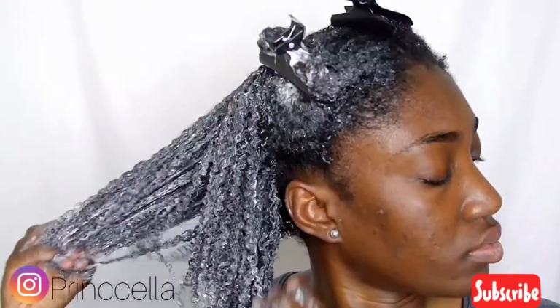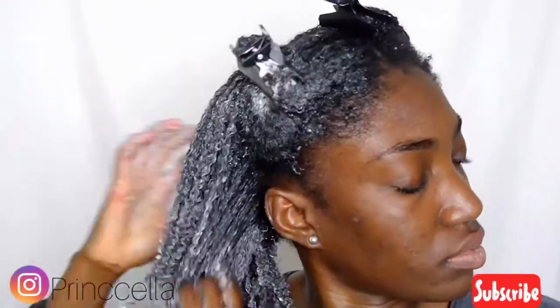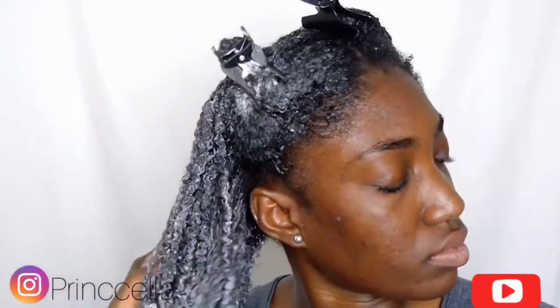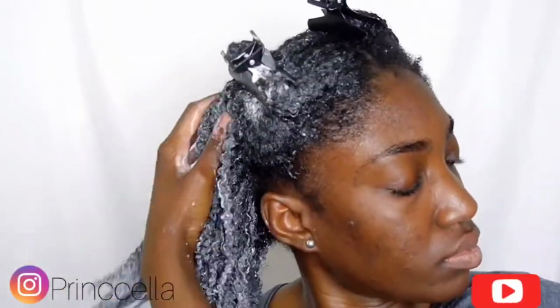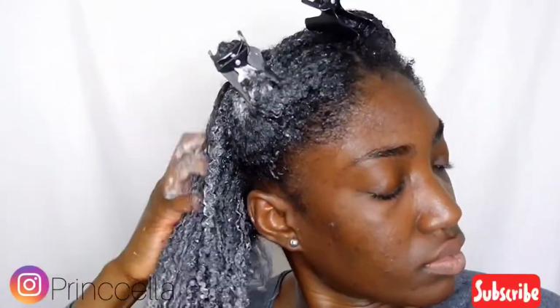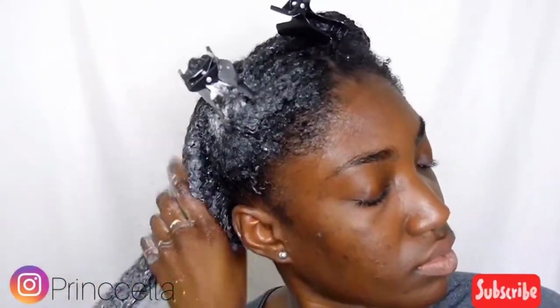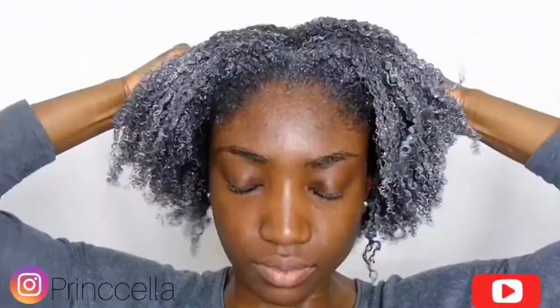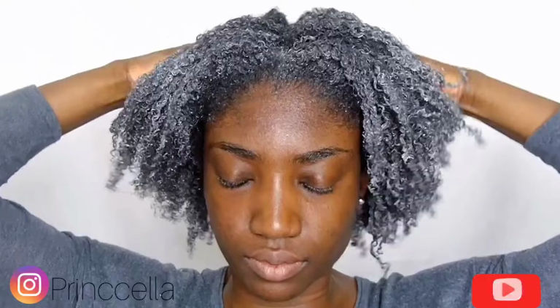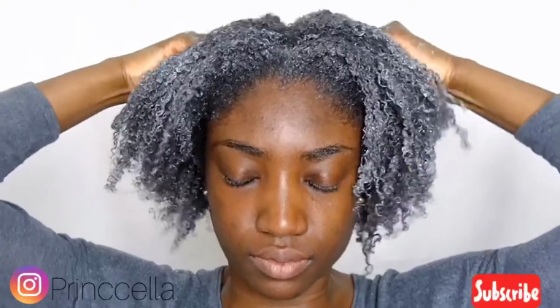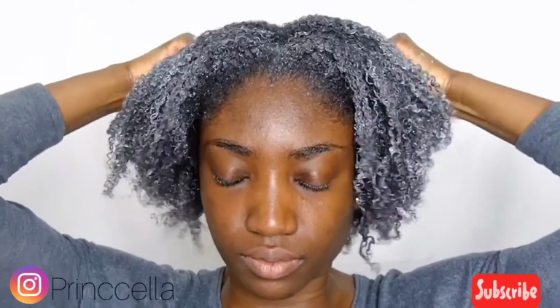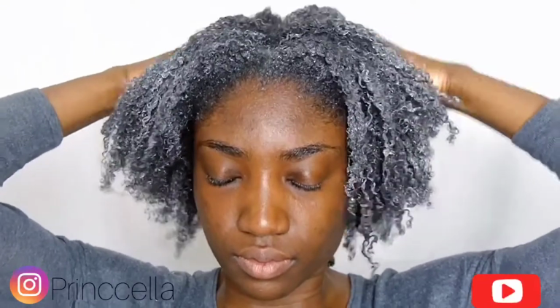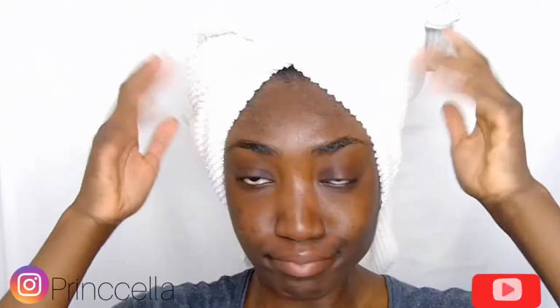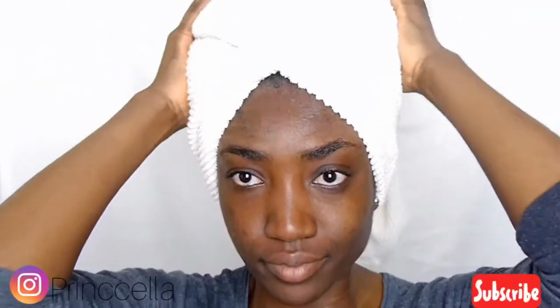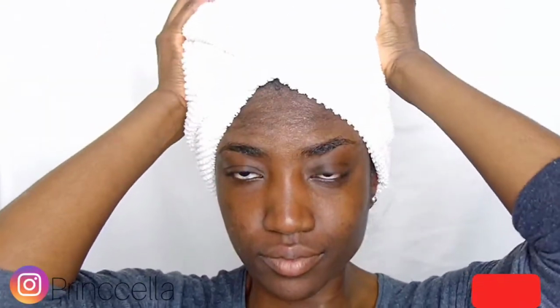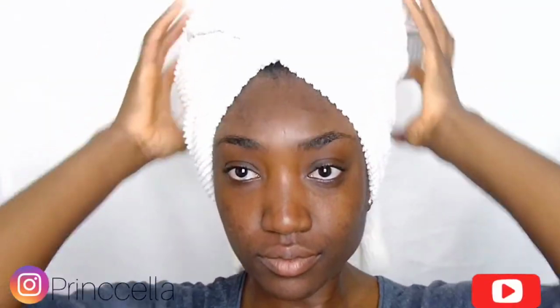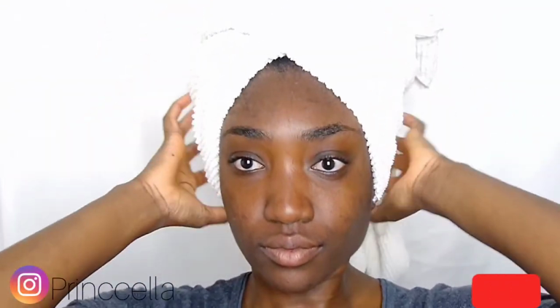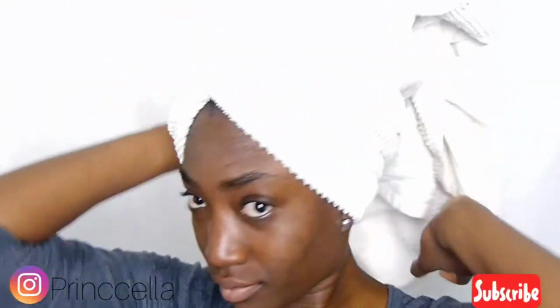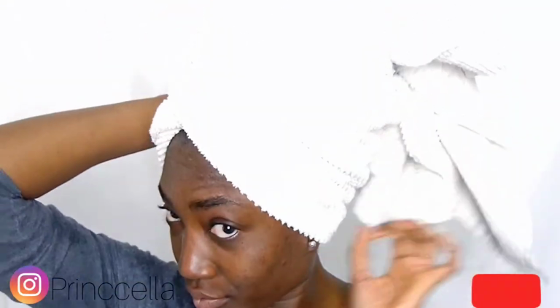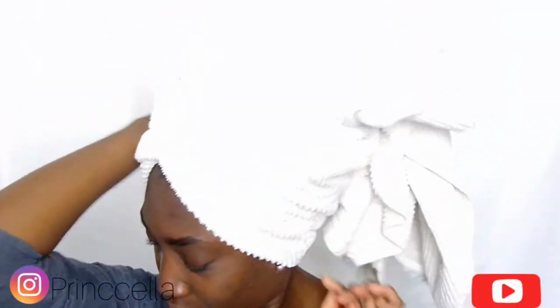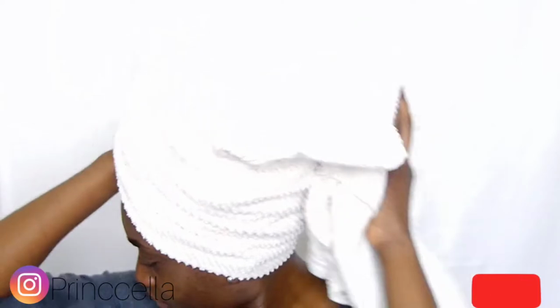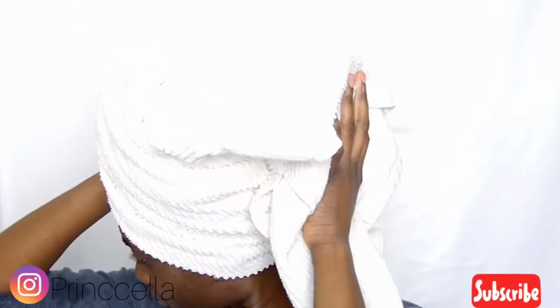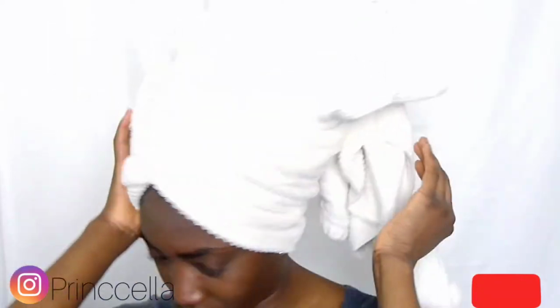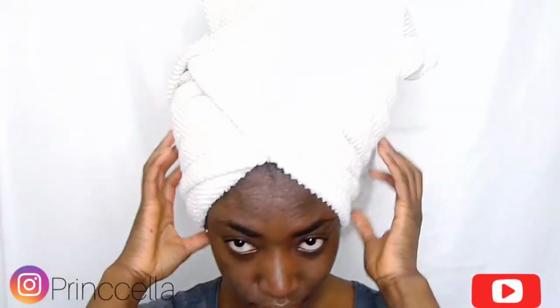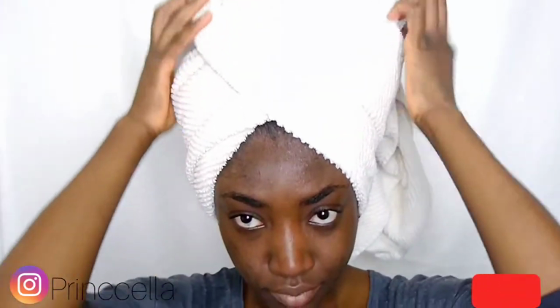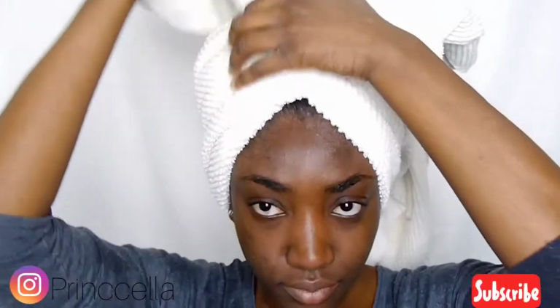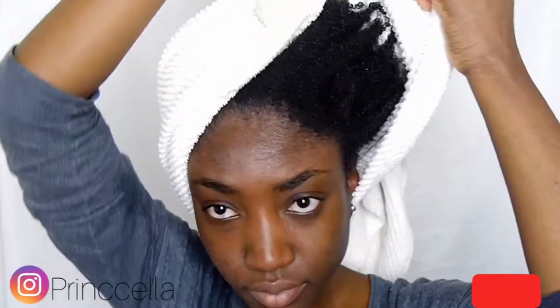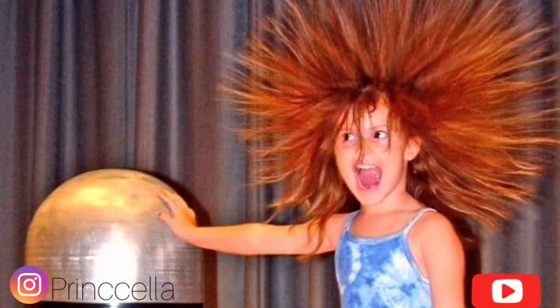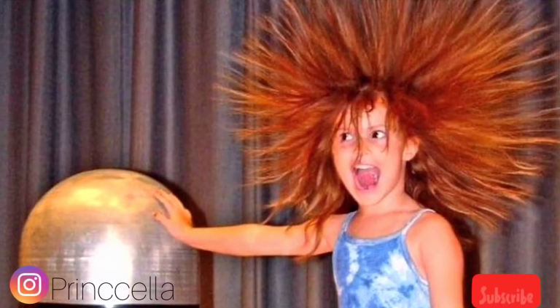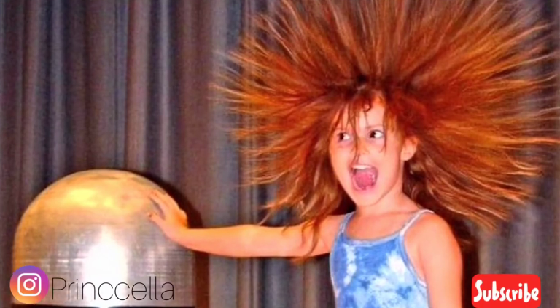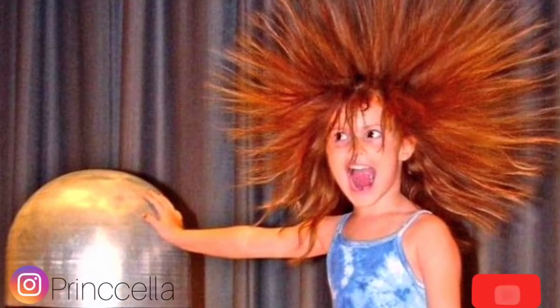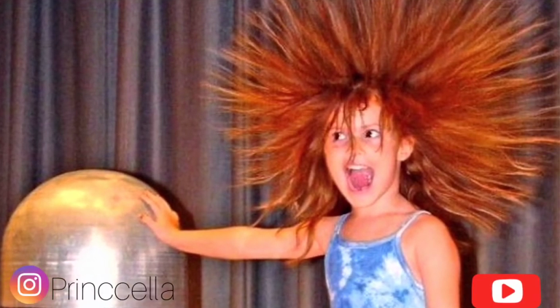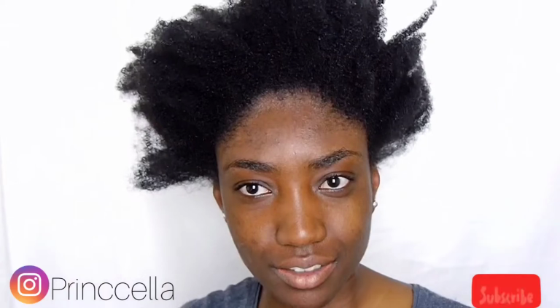After putting all the shampoo in my hair, I just open all the twists and massage my hair. This is how I look after rinsing out the shampoo — just came off the shower, and surprise!